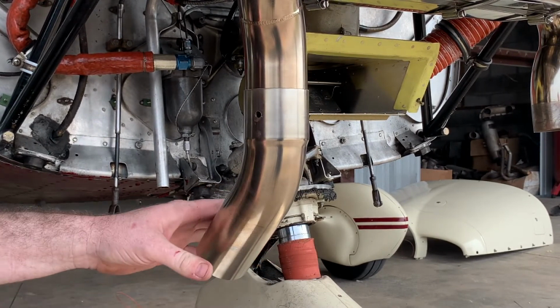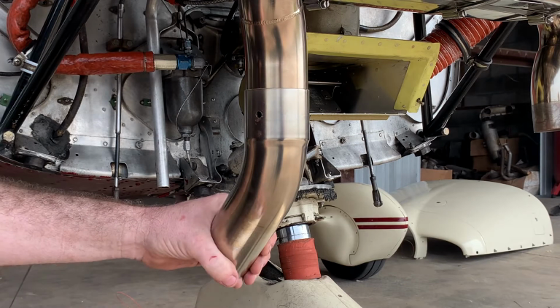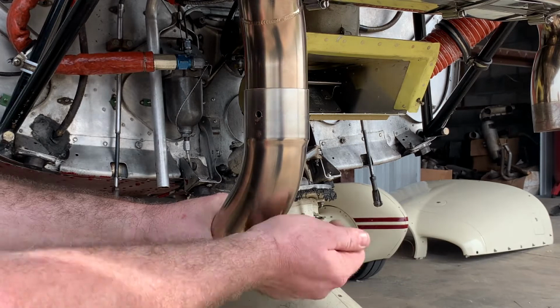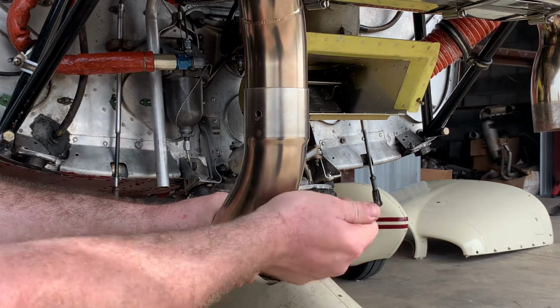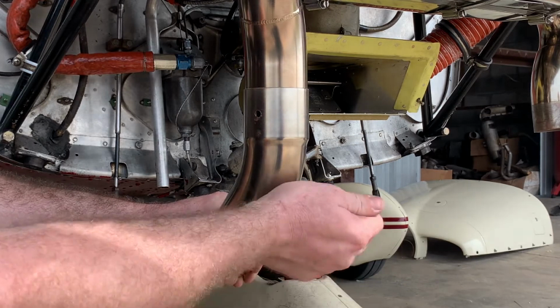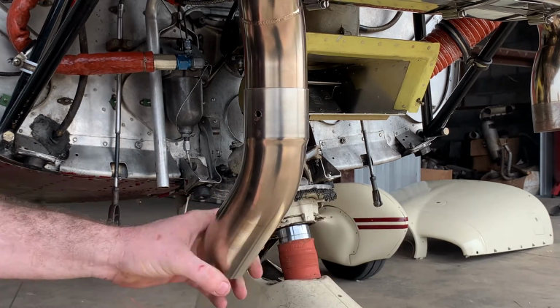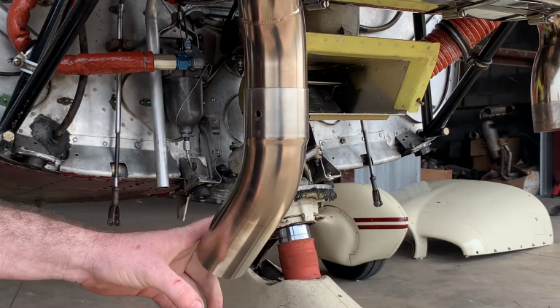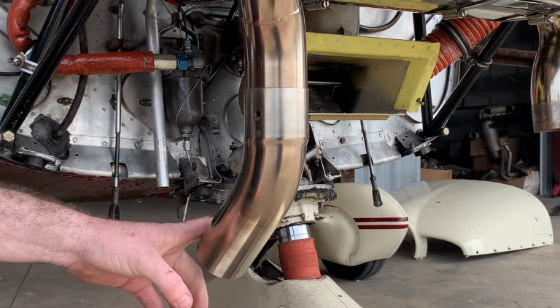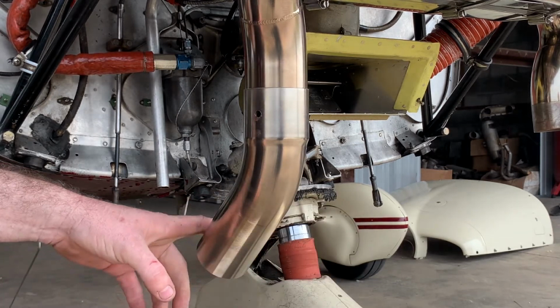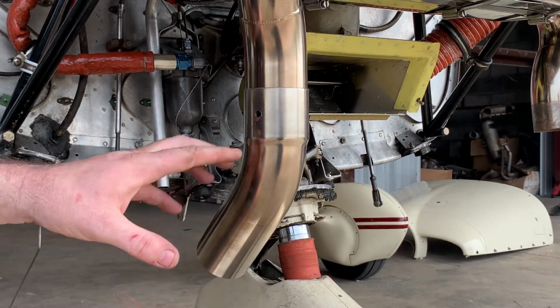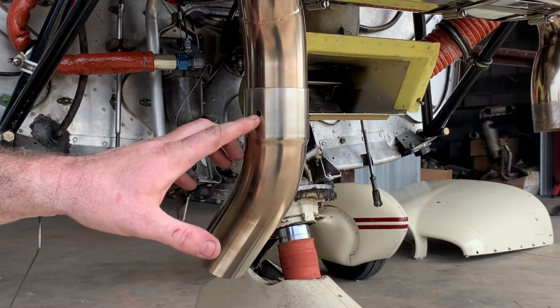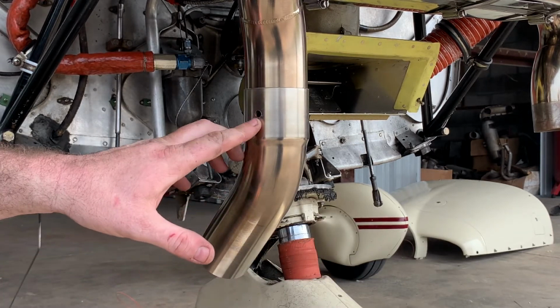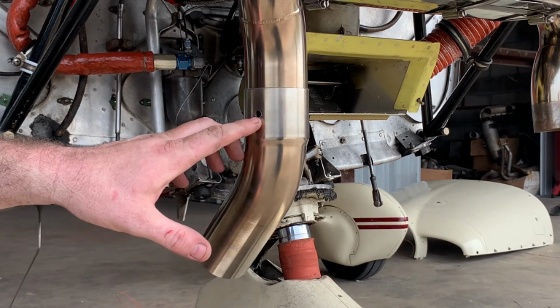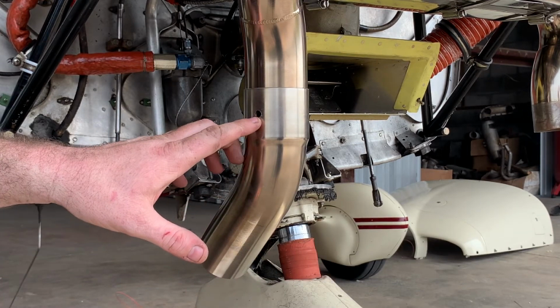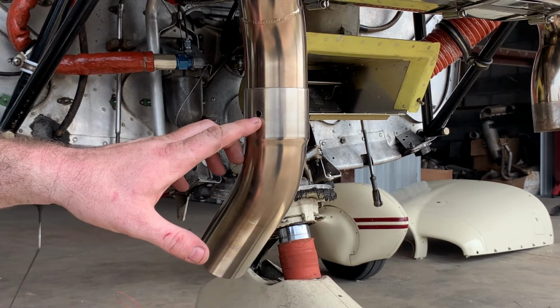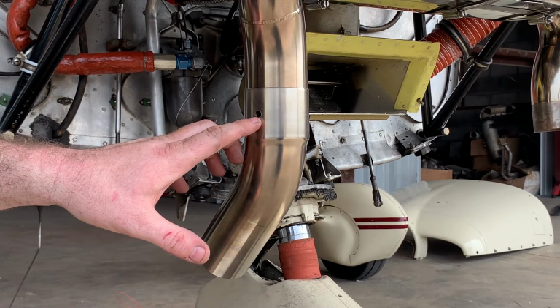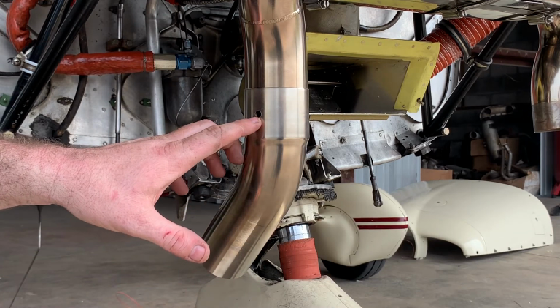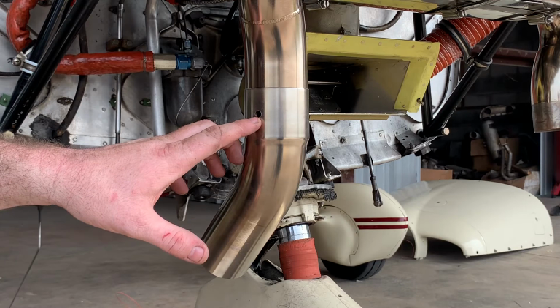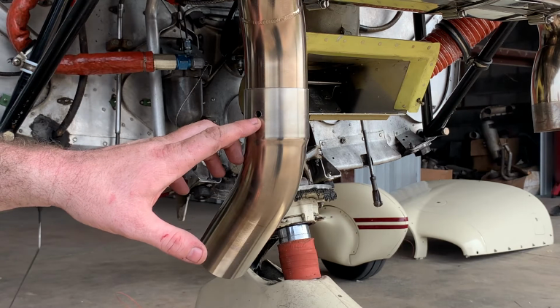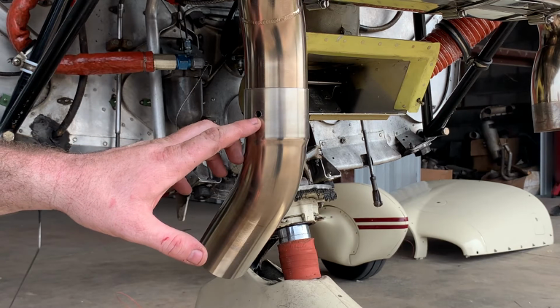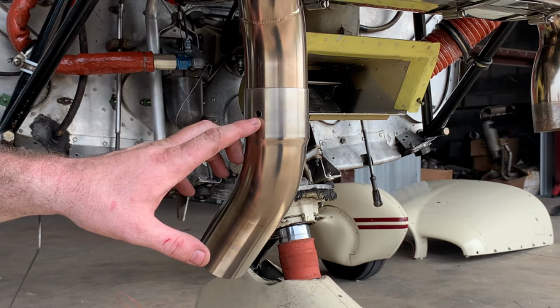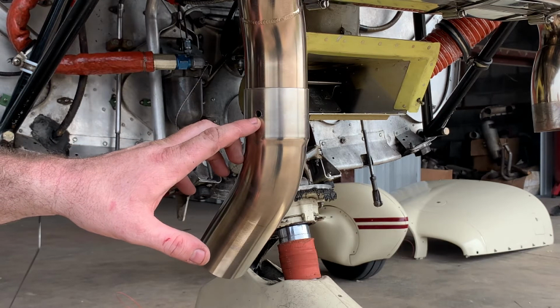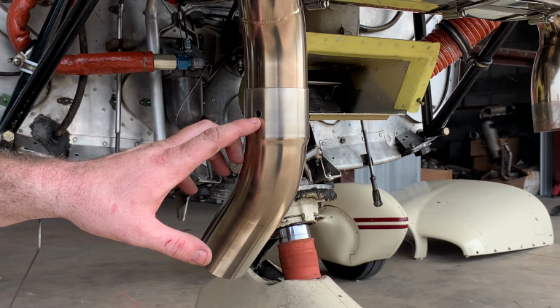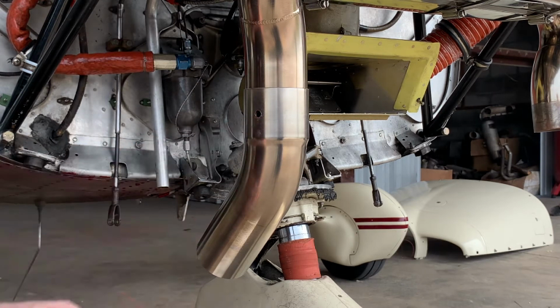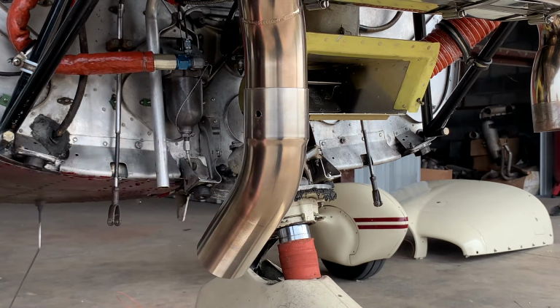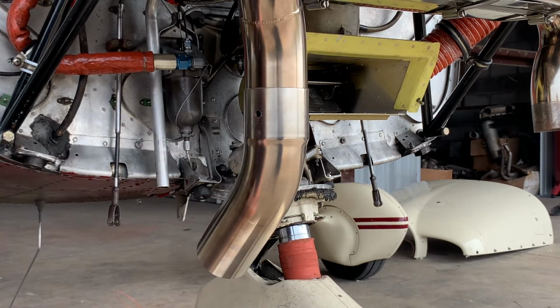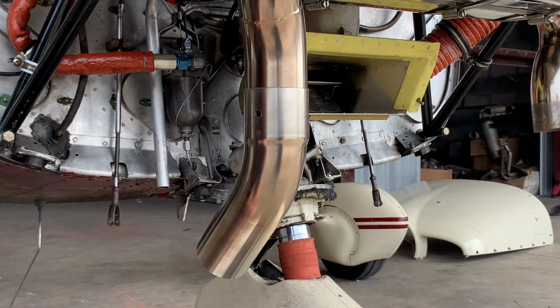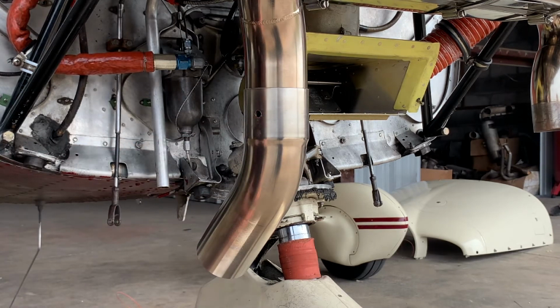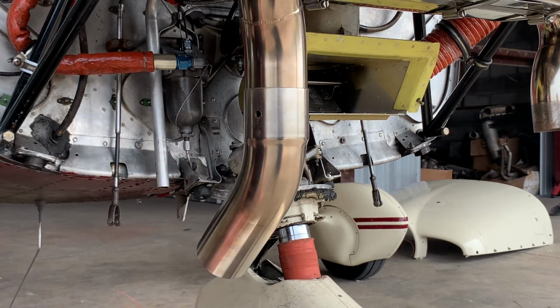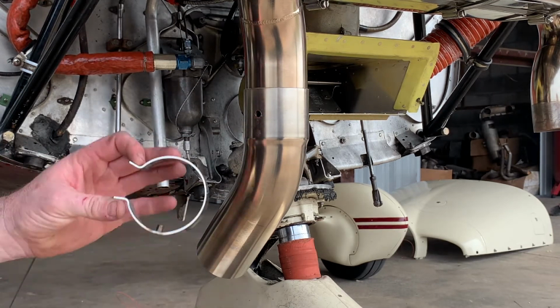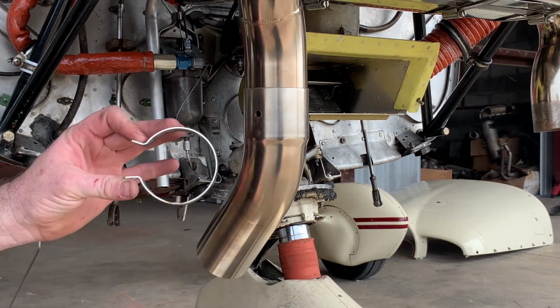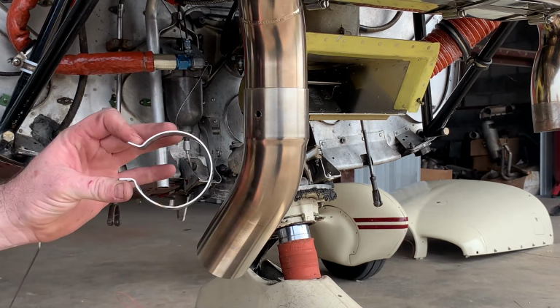Once you have found that area, drill a pilot hole and then drill a quarter inch hole for the pin clamp.